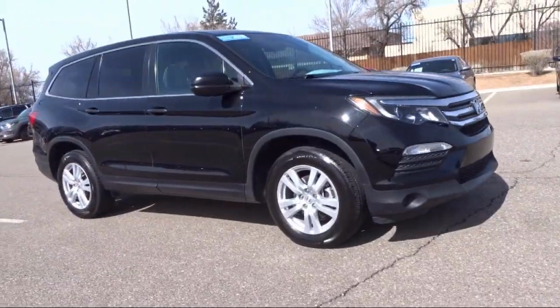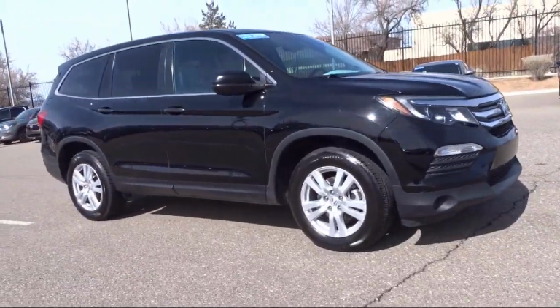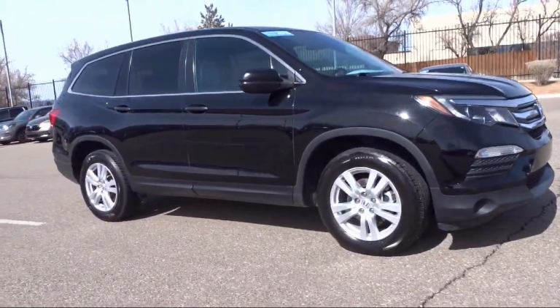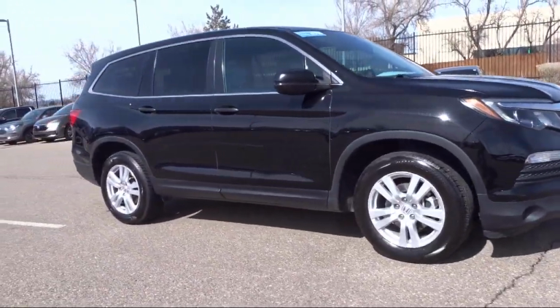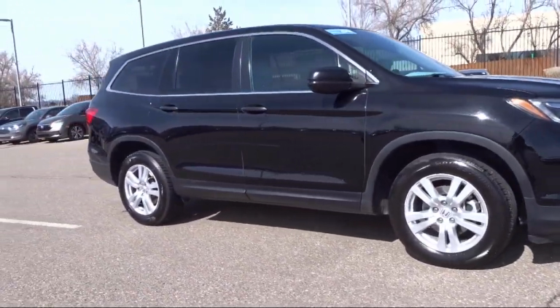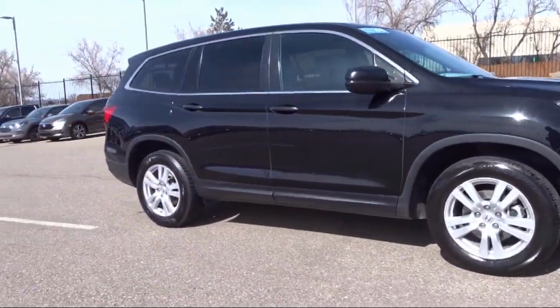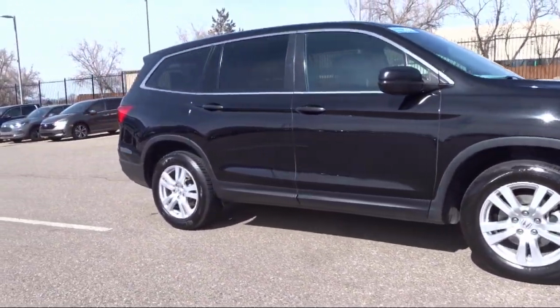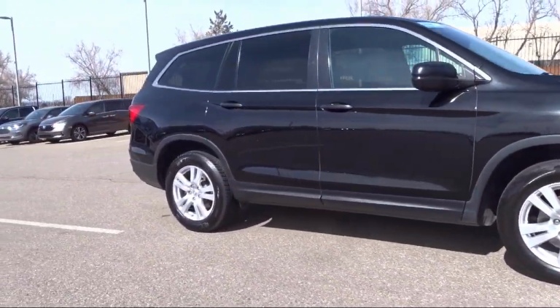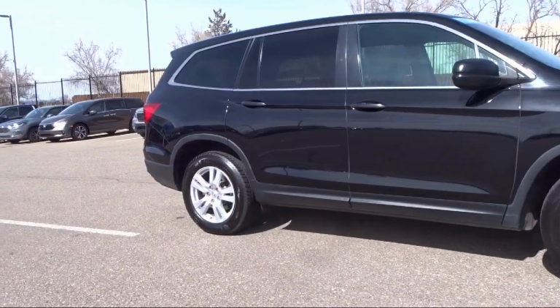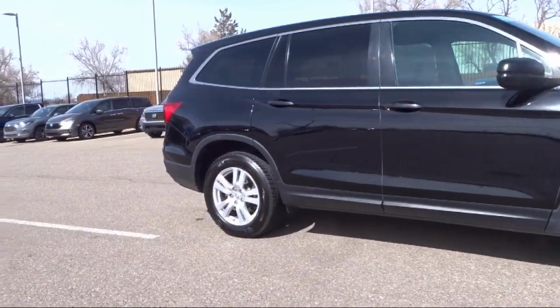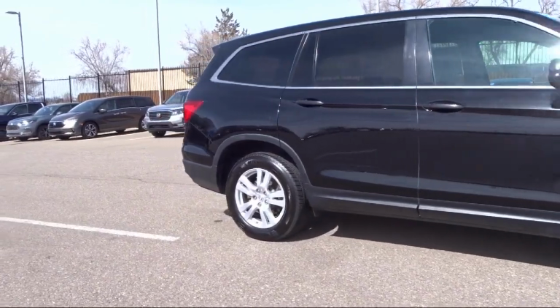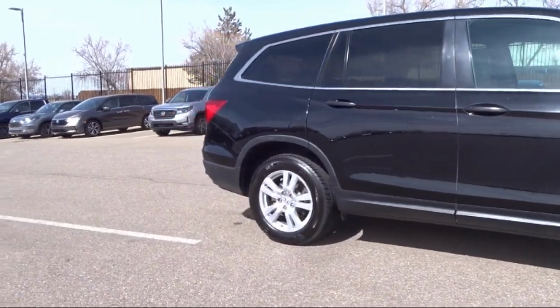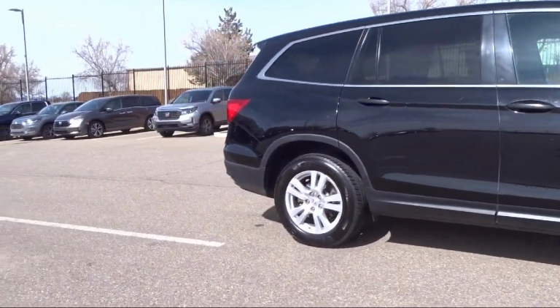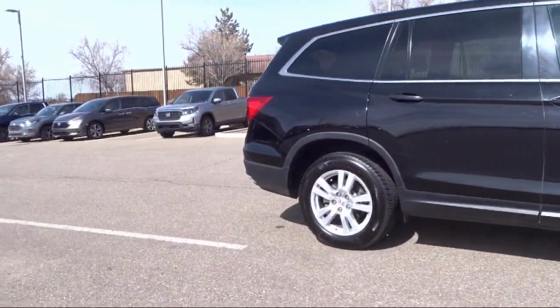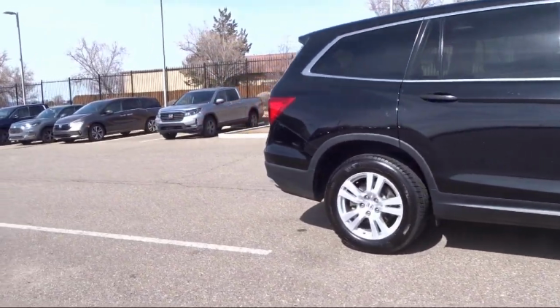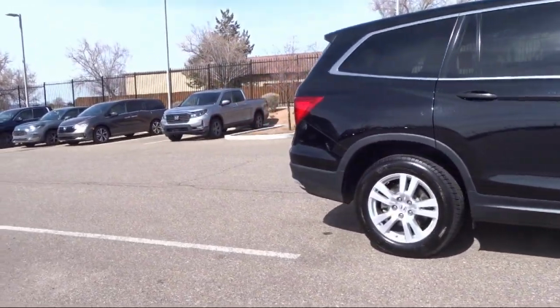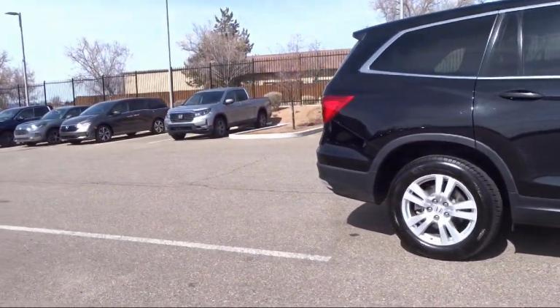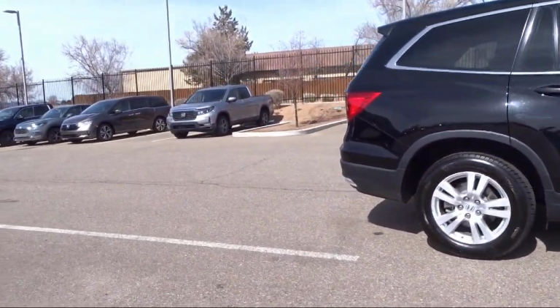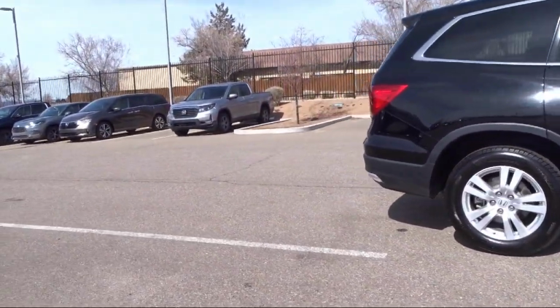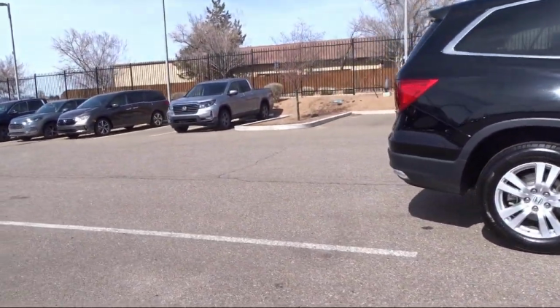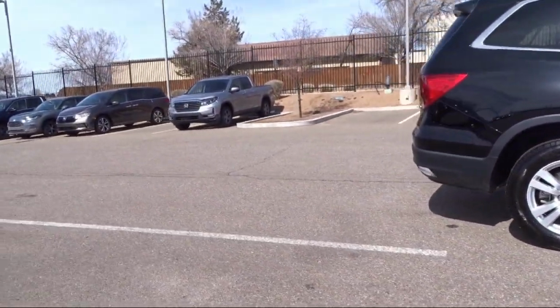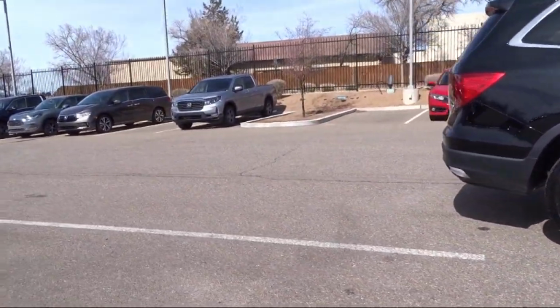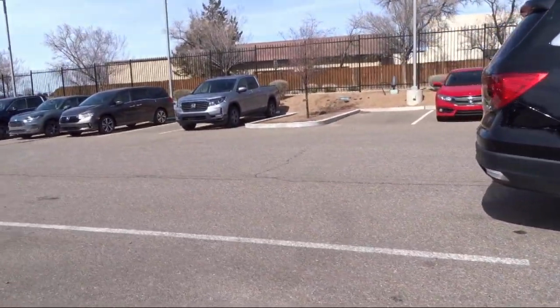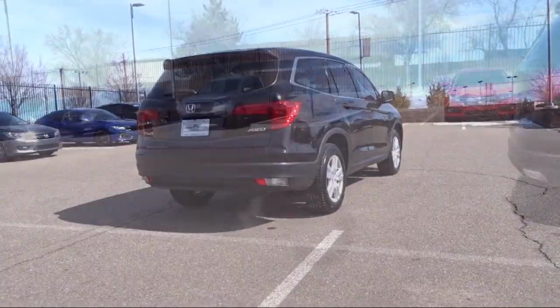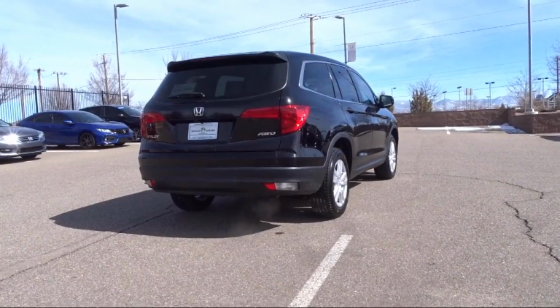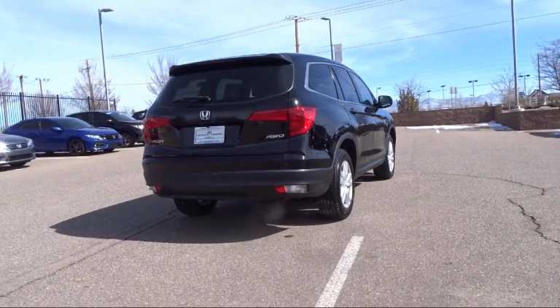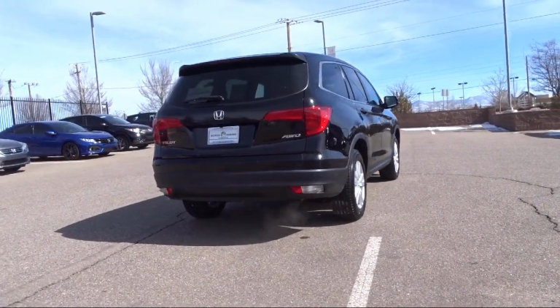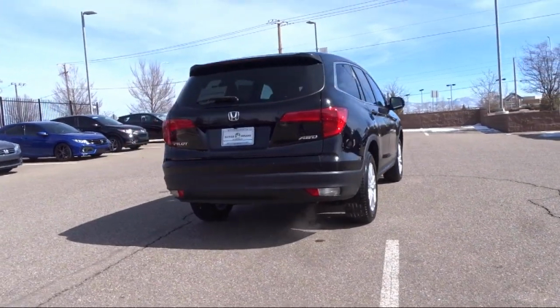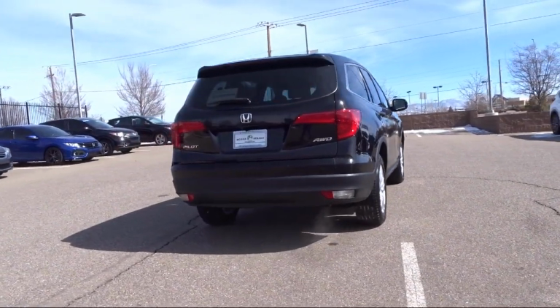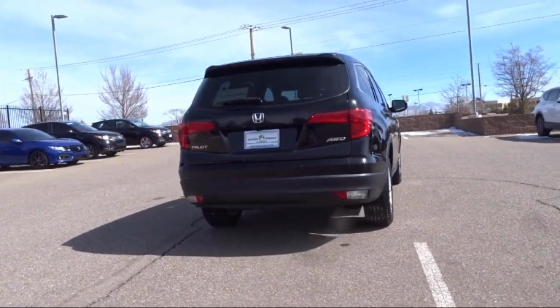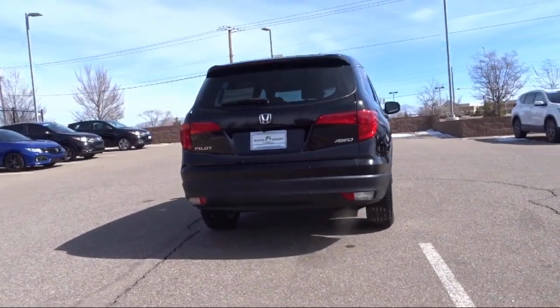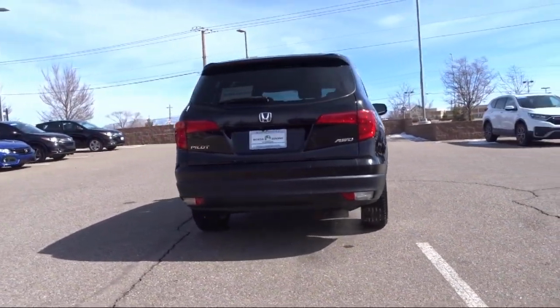It also features electronic stability control, rear spoiler, speed sensing steering, rear seat center armrest, air conditioning, and has less than 50,000 miles on the odometer.